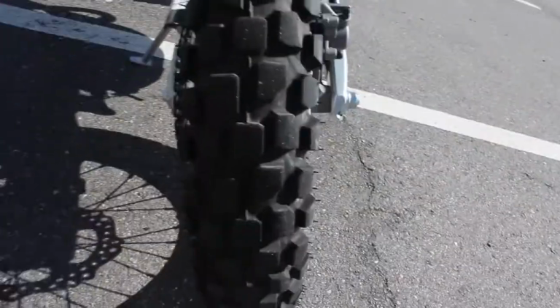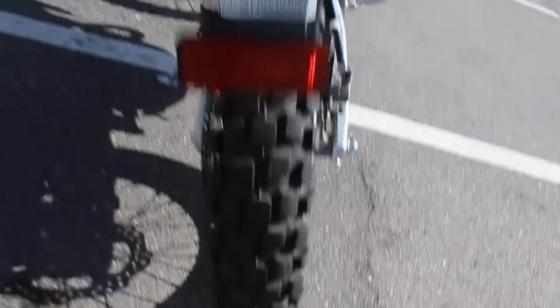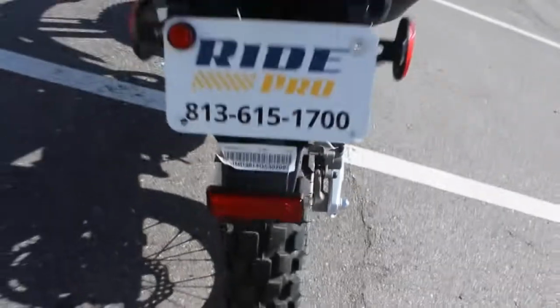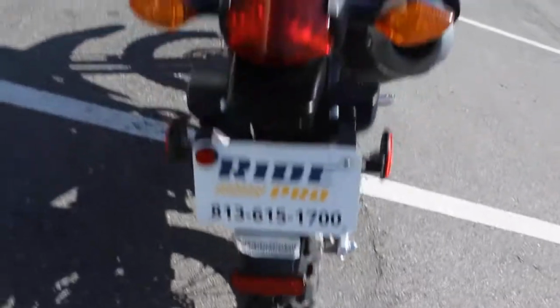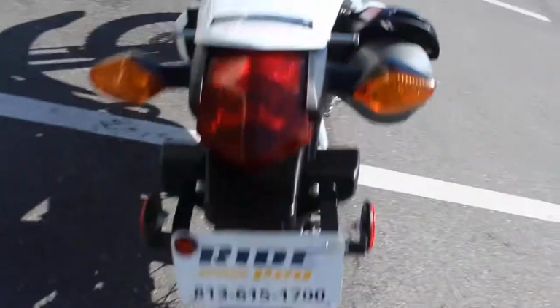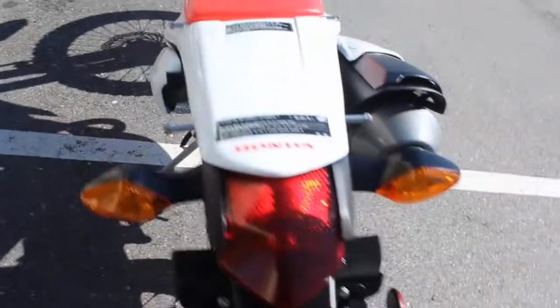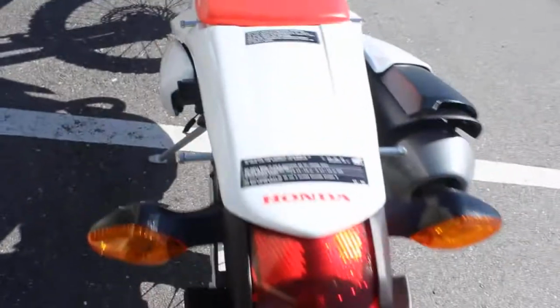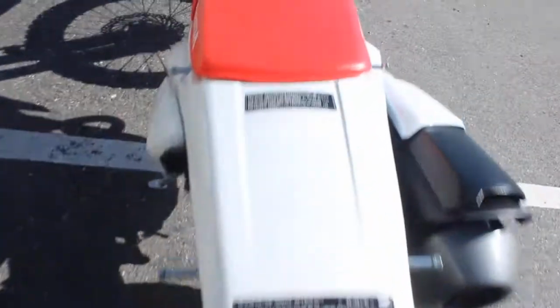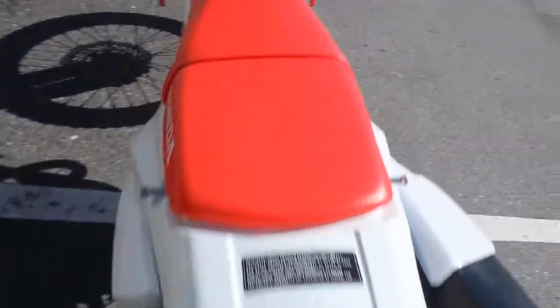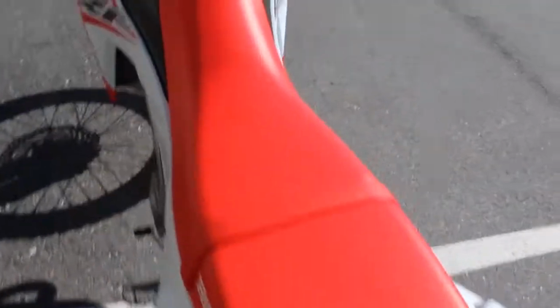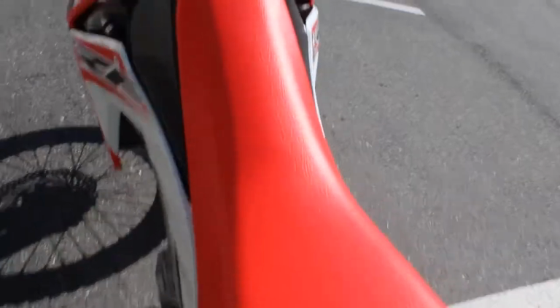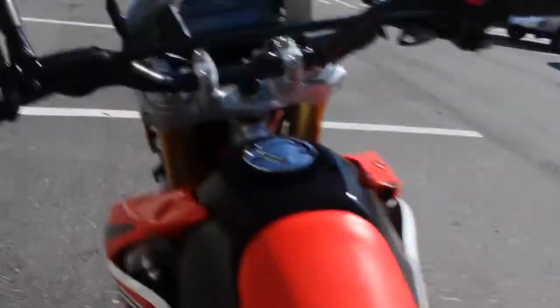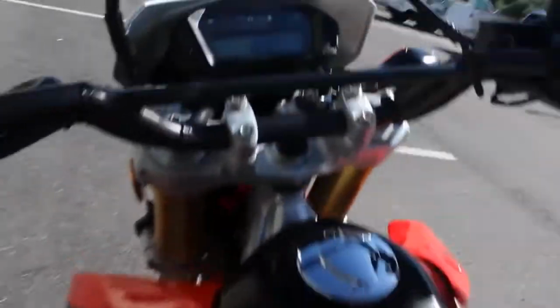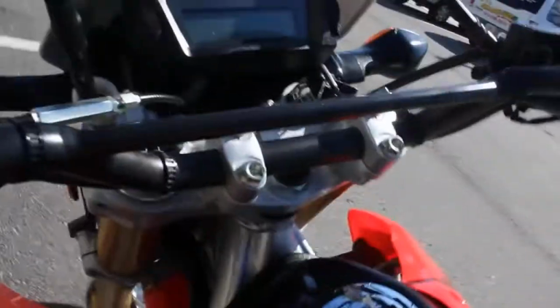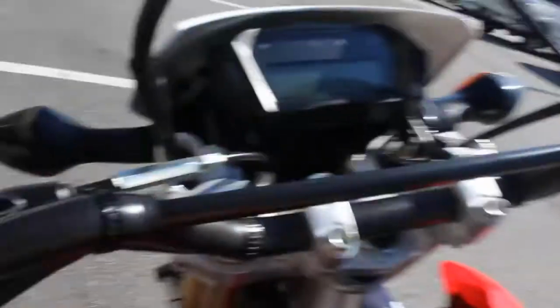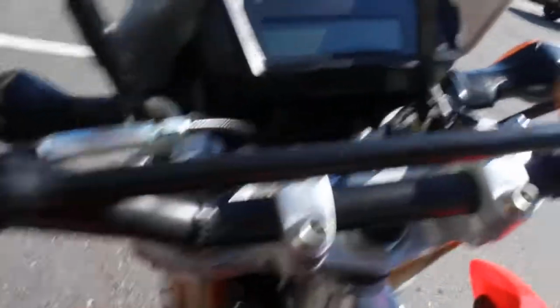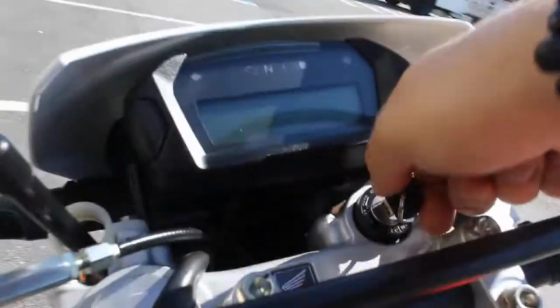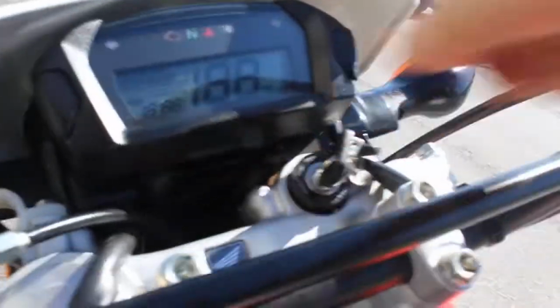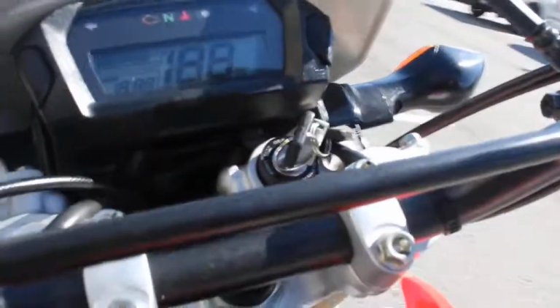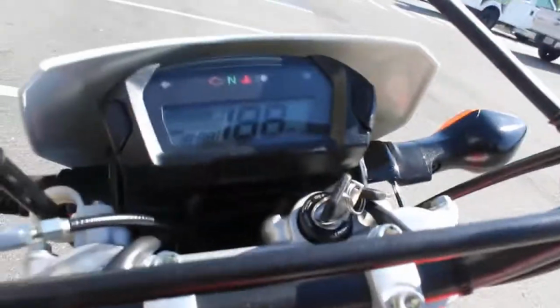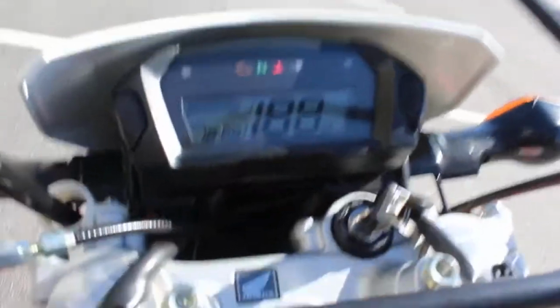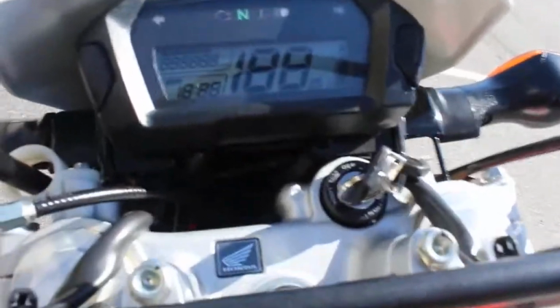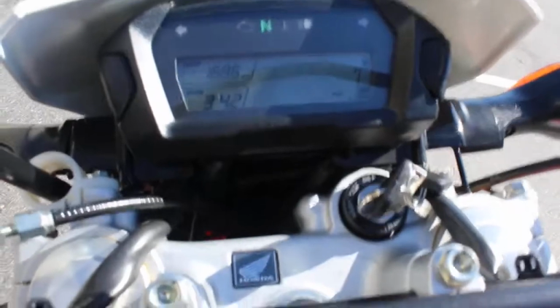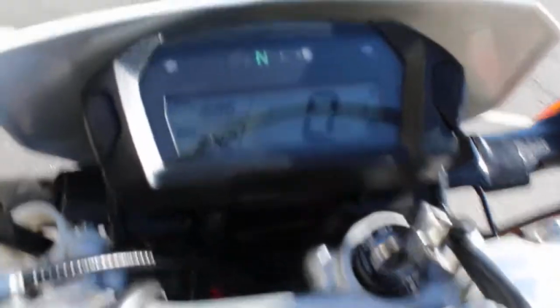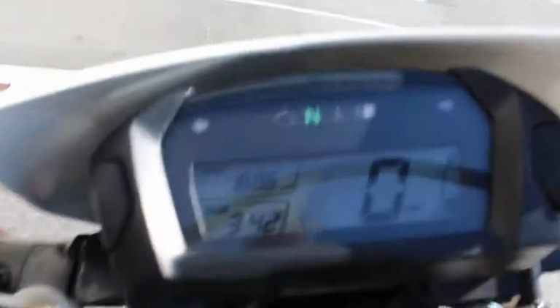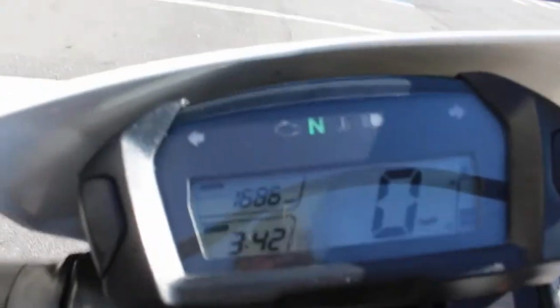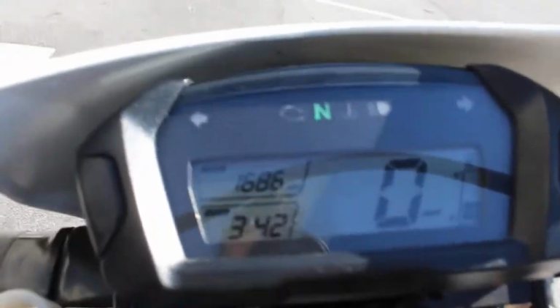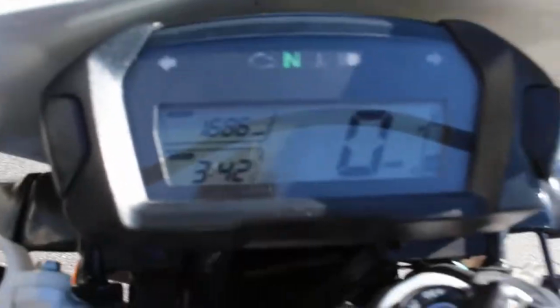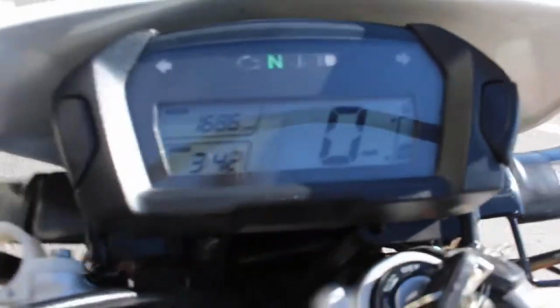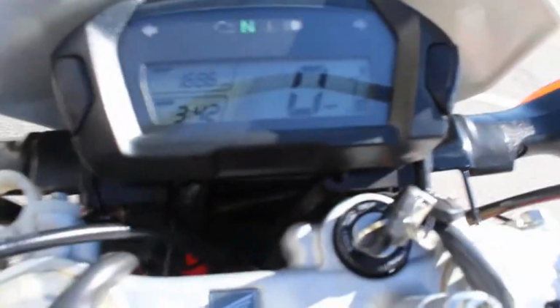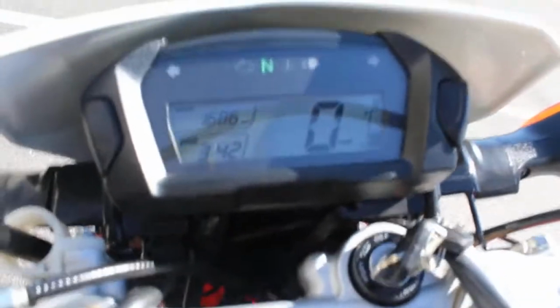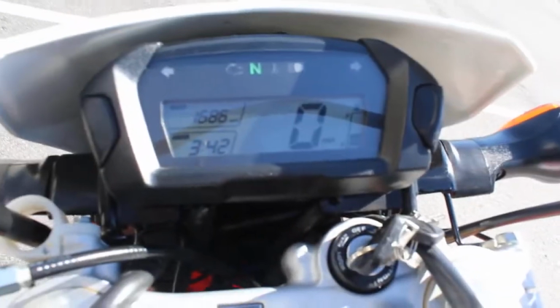Tires are good. Bike is super clean. Other than the little imperfection I pointed out there, it's flawless. Oh, I'm sorry — 1,600 miles, not 1,800. 1,686.